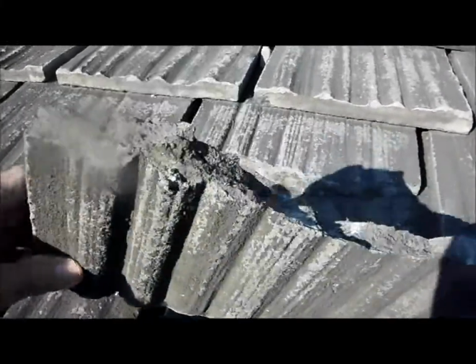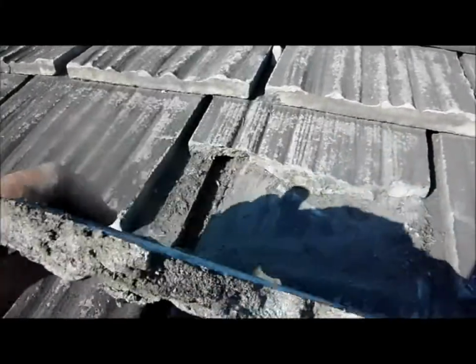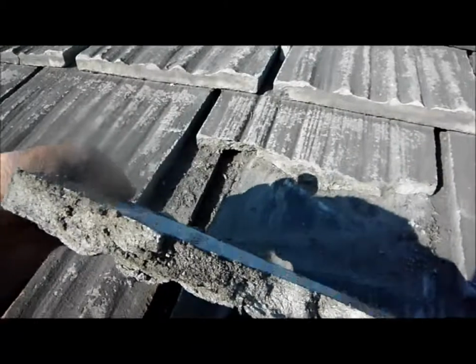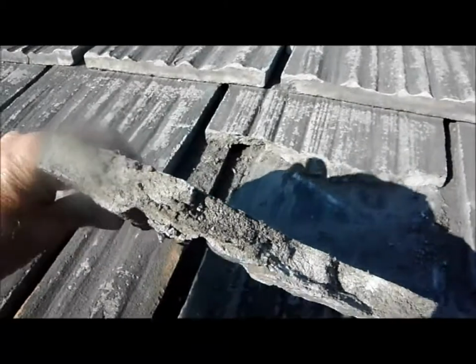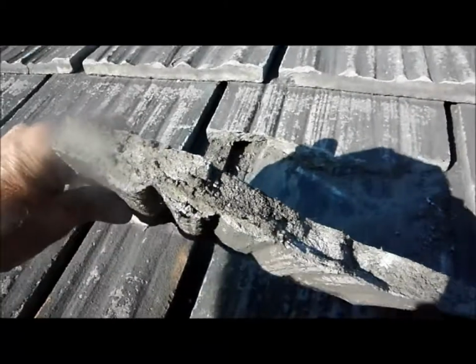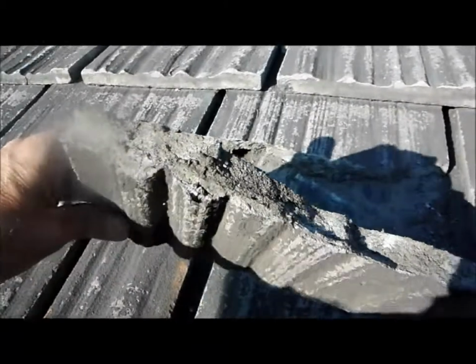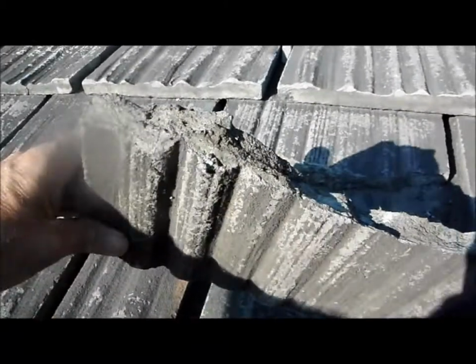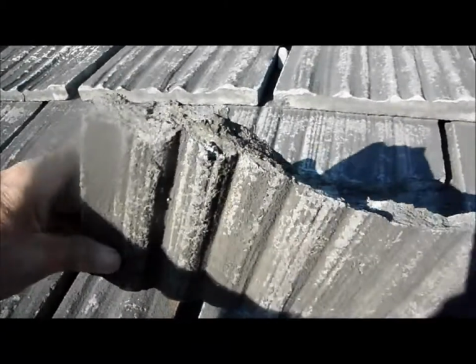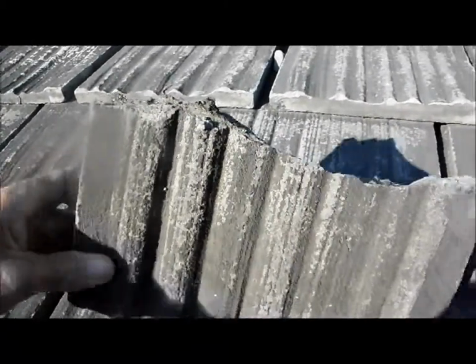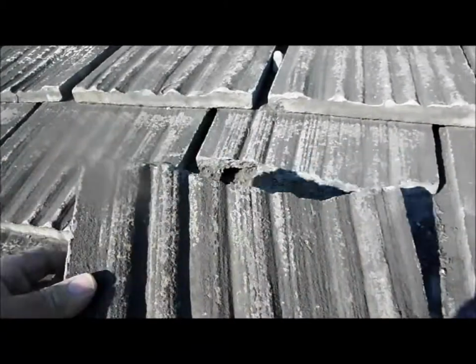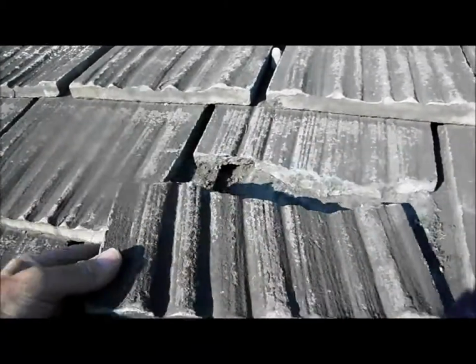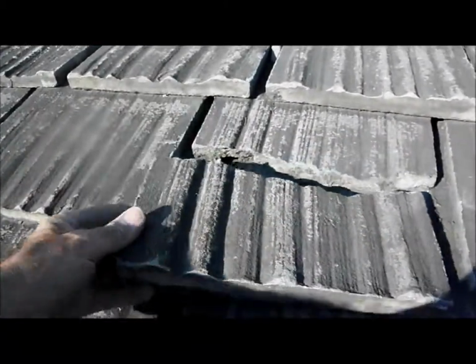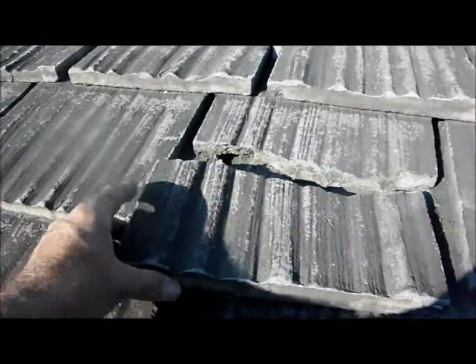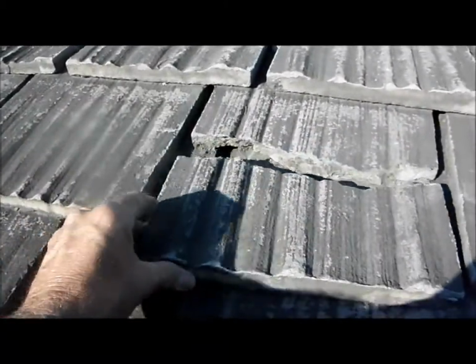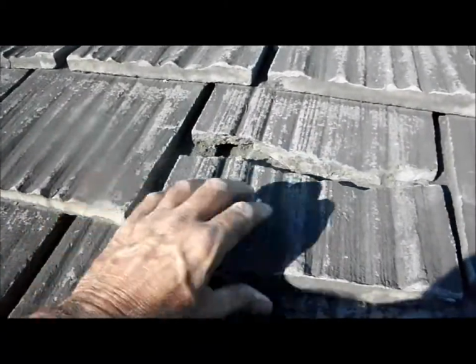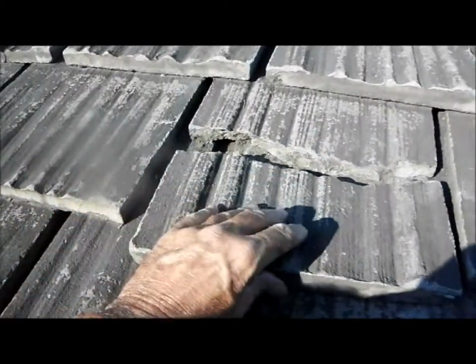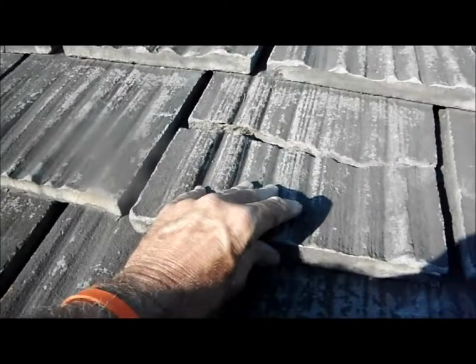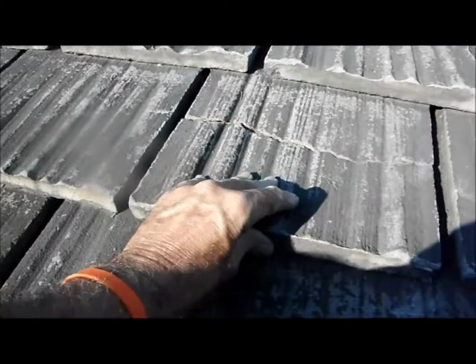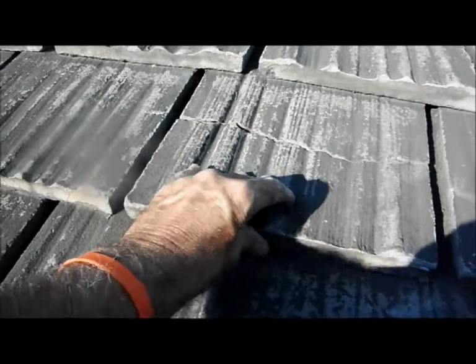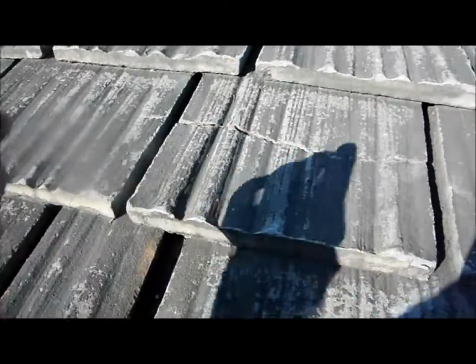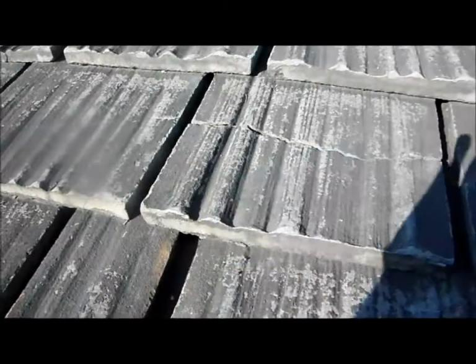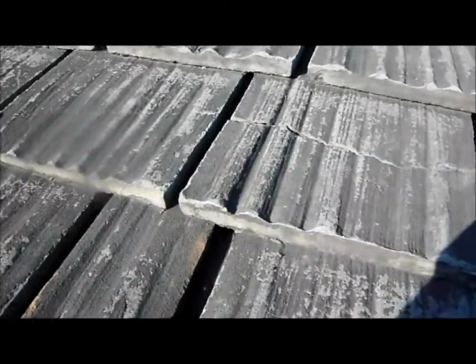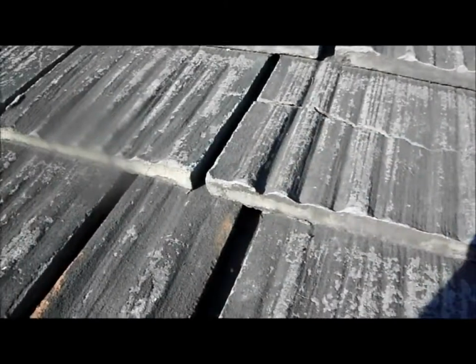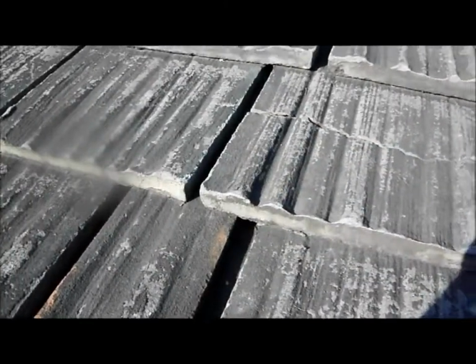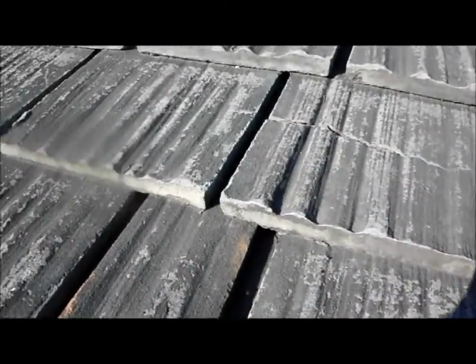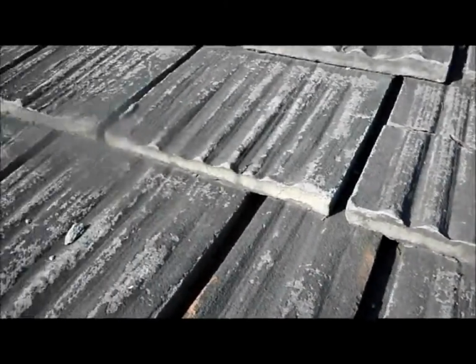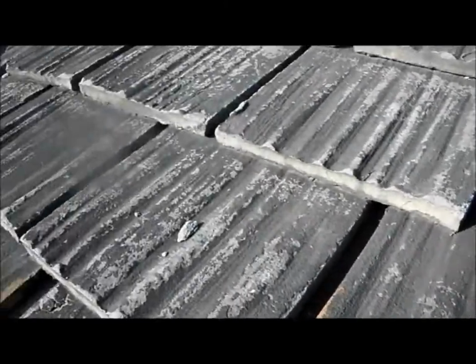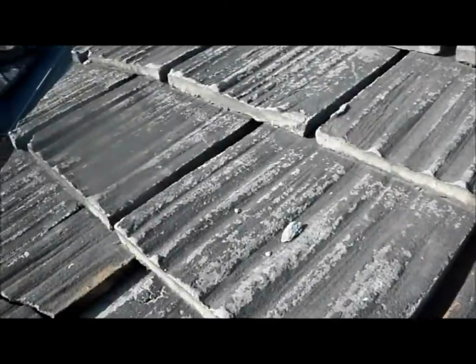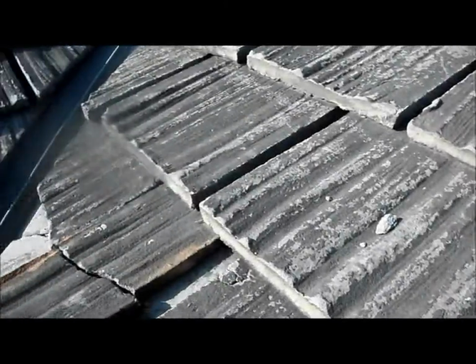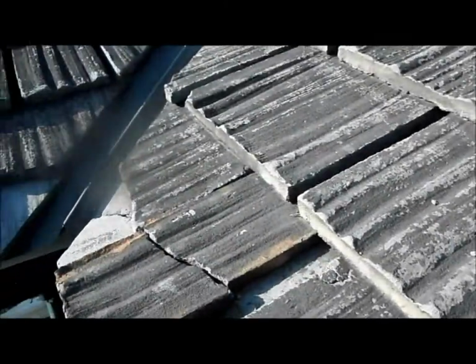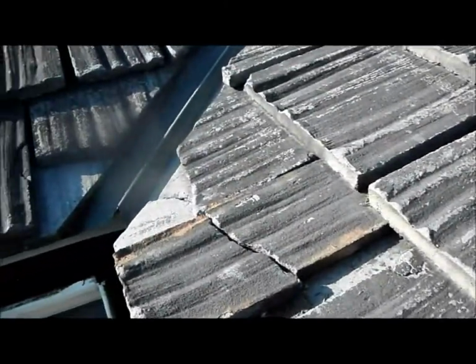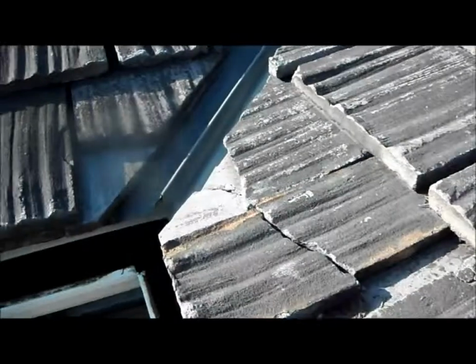The problem was that the material cracks and breaks very easily, and it has wood fibers in it. Over time, moisture gets in there and blows out the wood fibers.